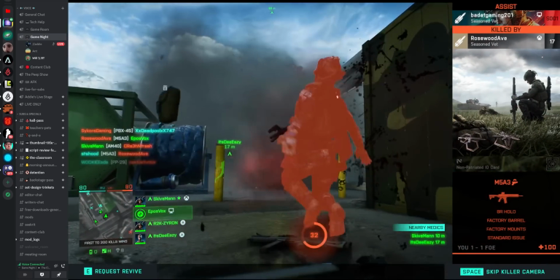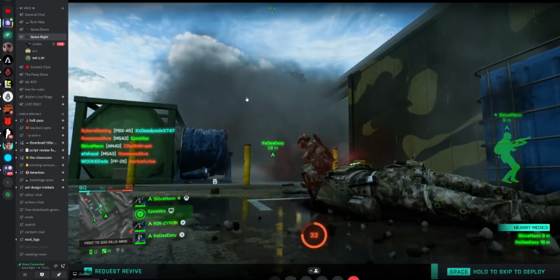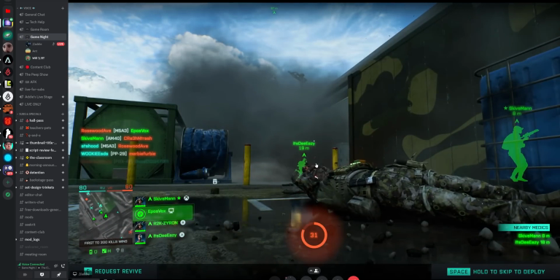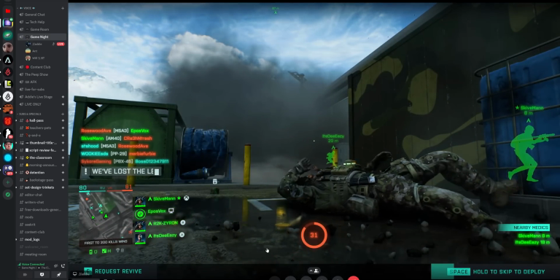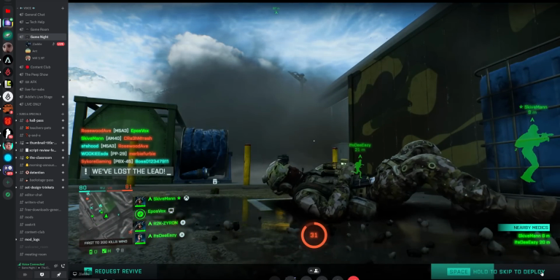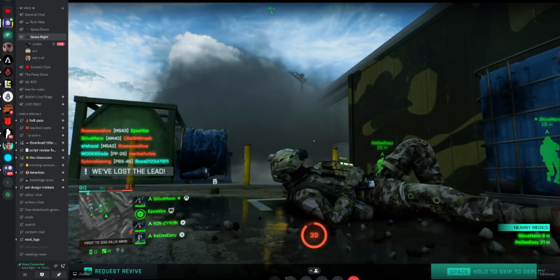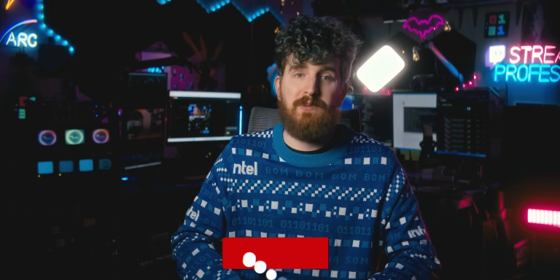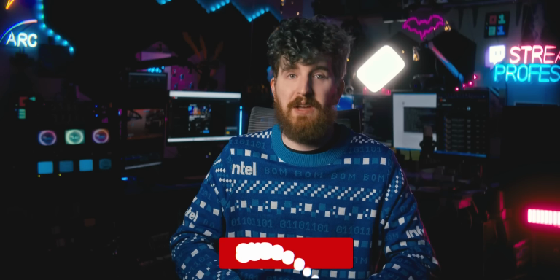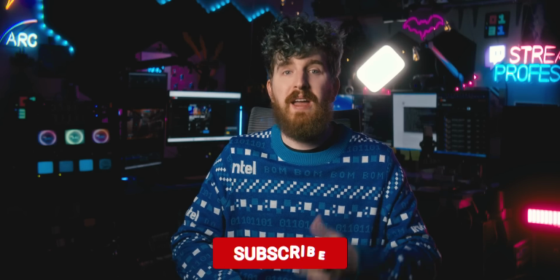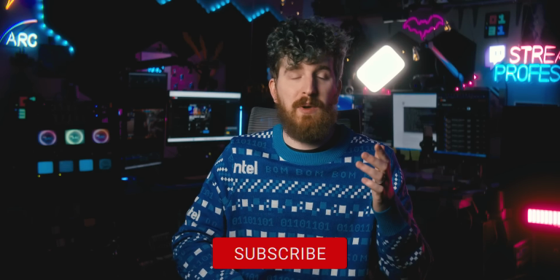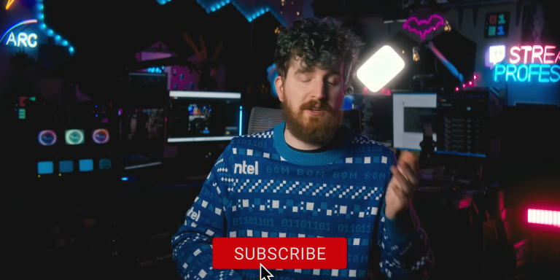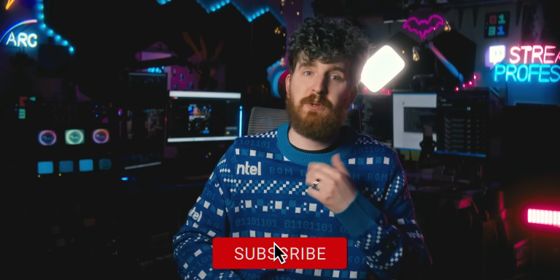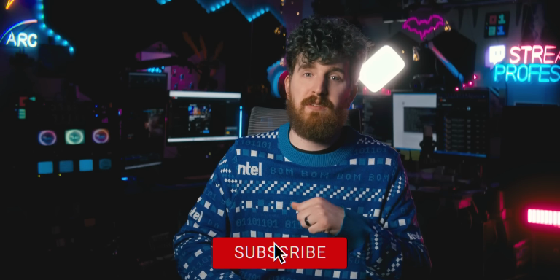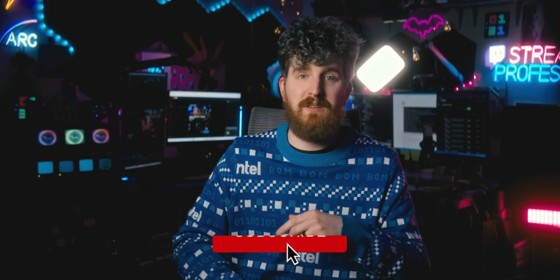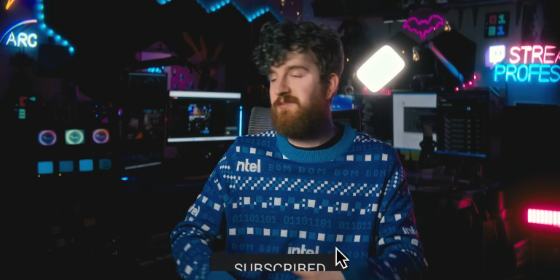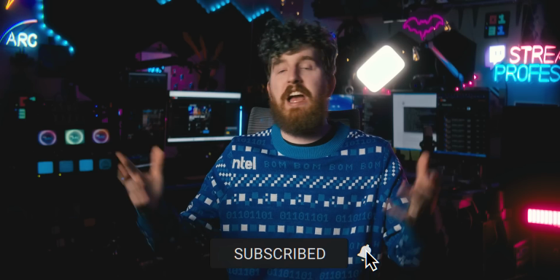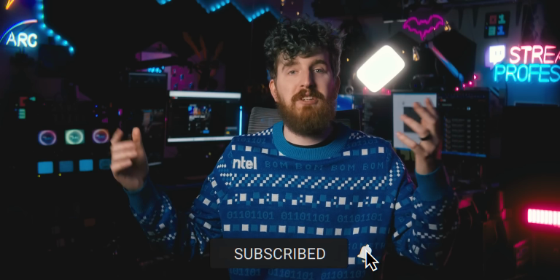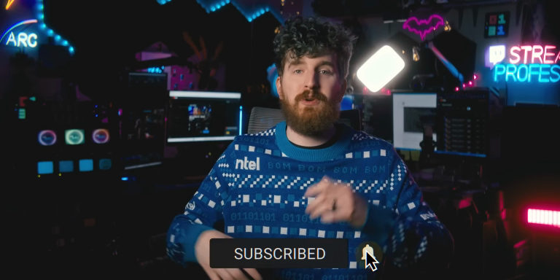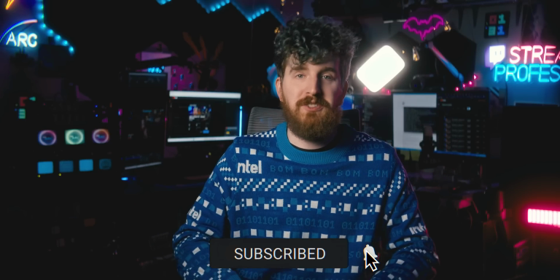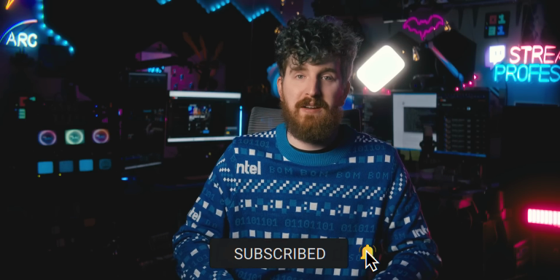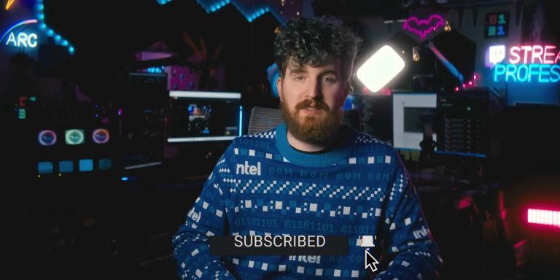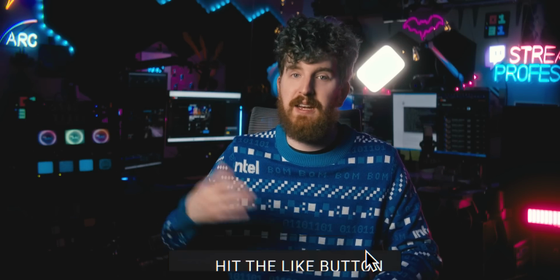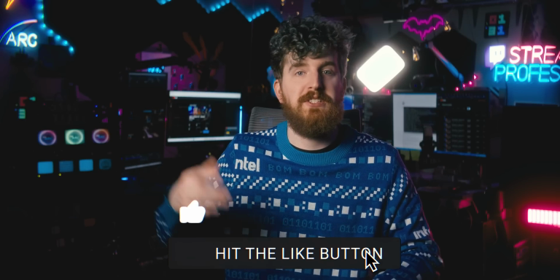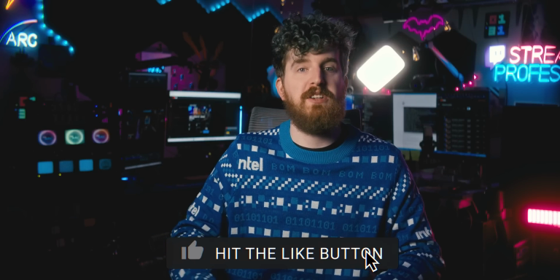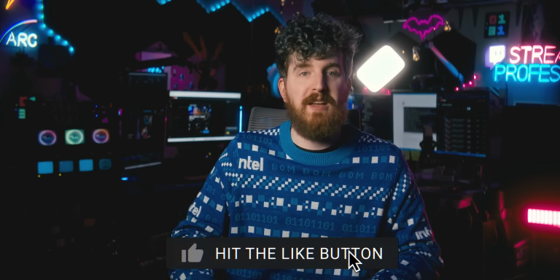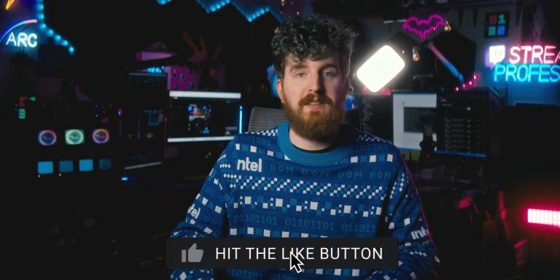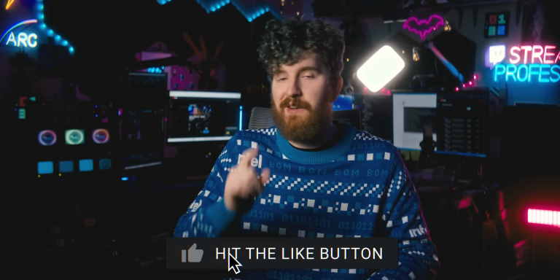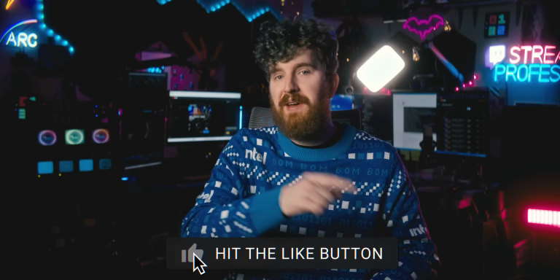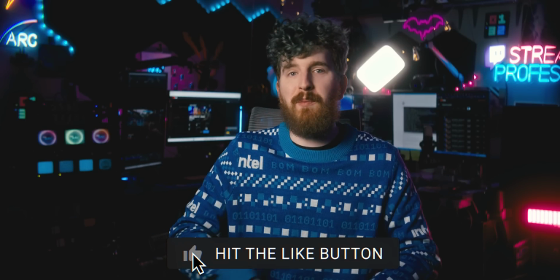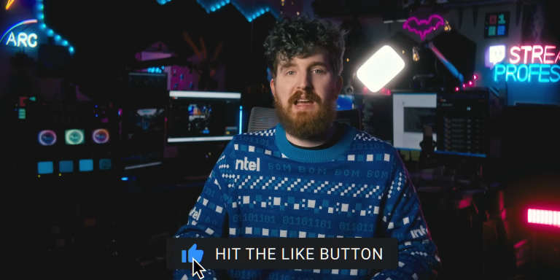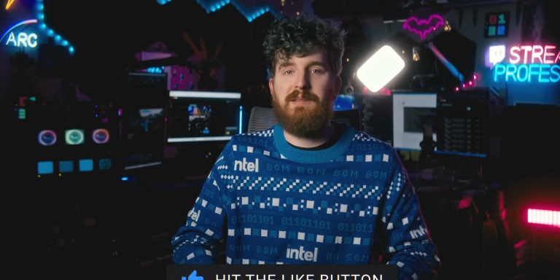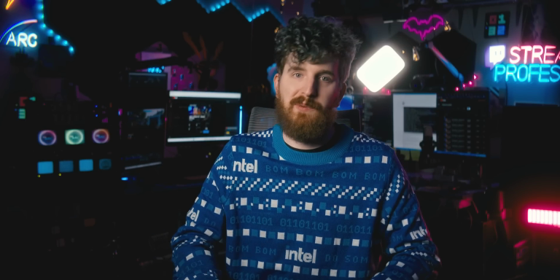There are links below to grab an Intel Arc graphics card for yourself, as well as our Discord server where you can chat about encoding and get answers to any questions you may have about this video. Remember to be kind, rewind.